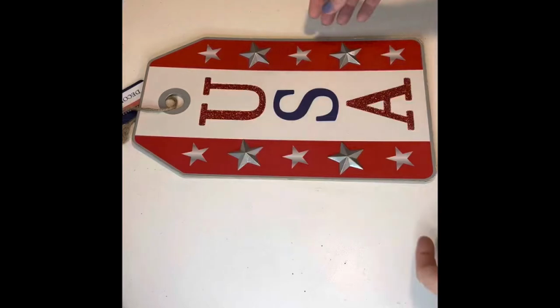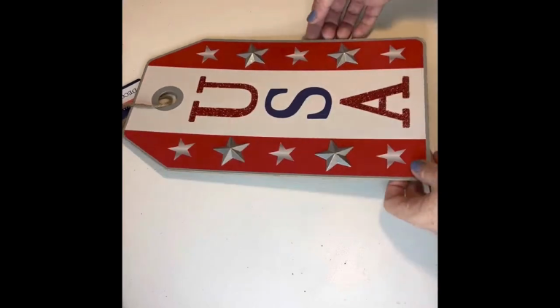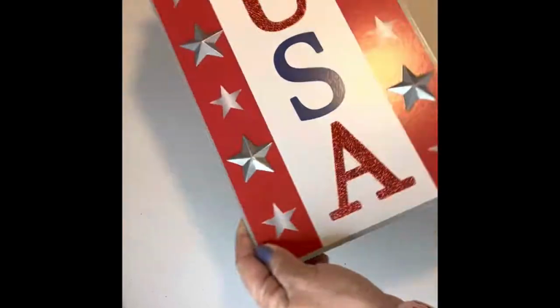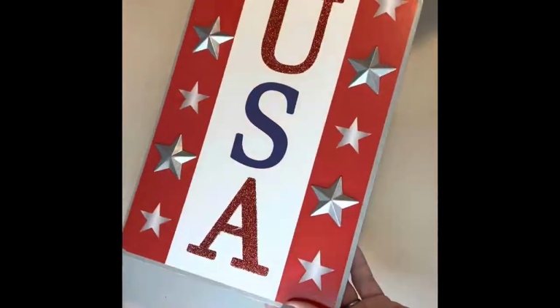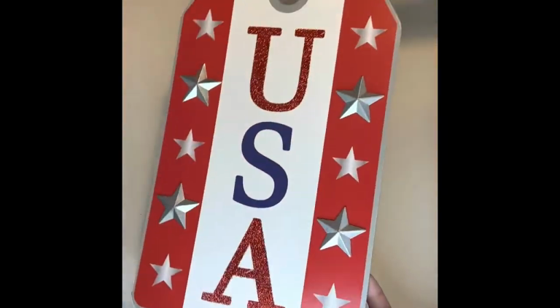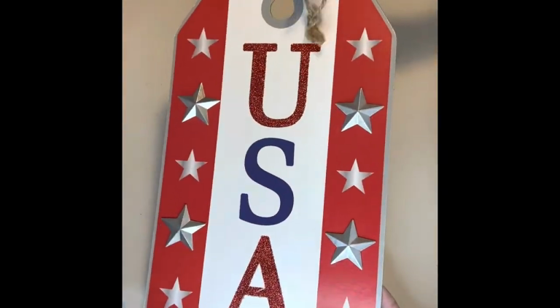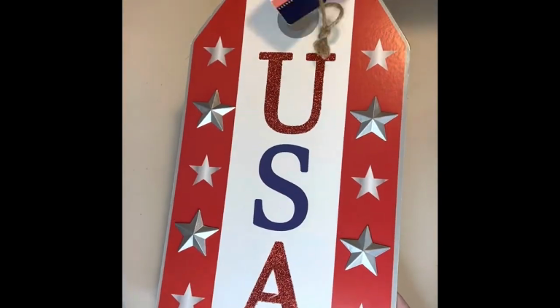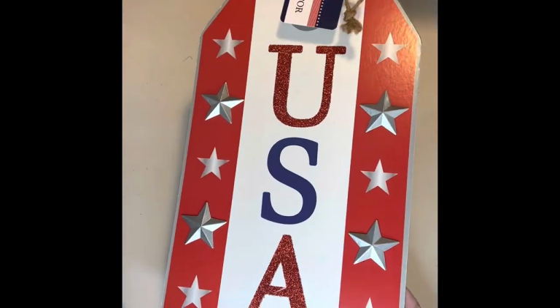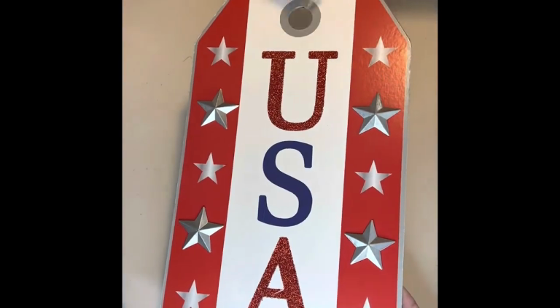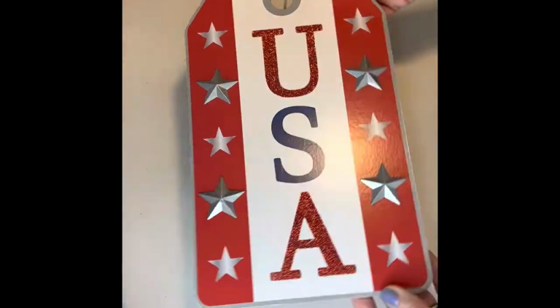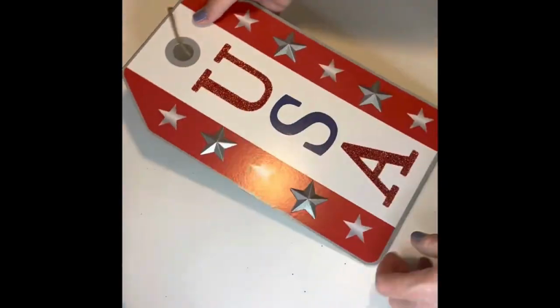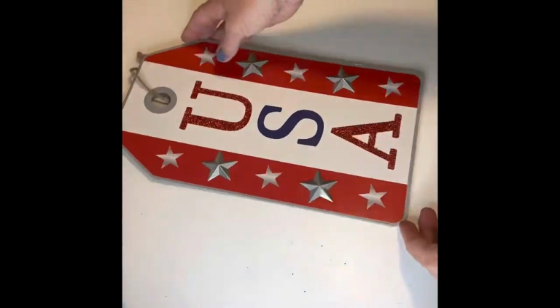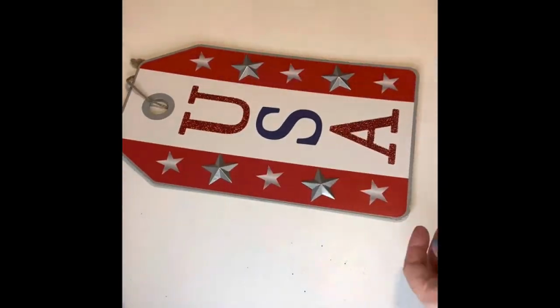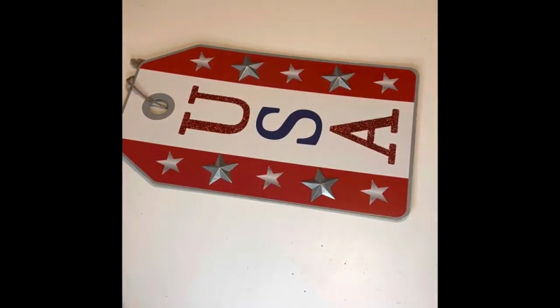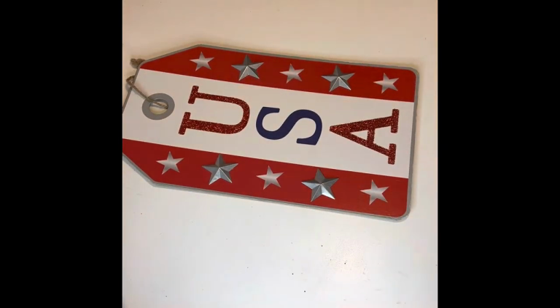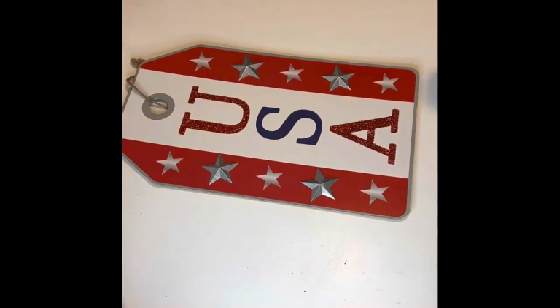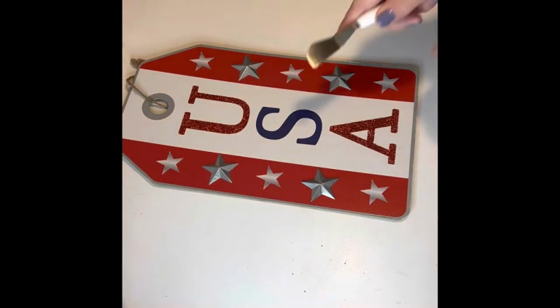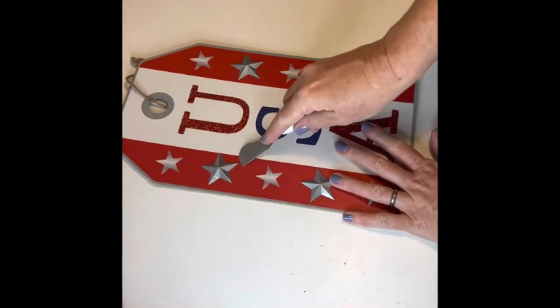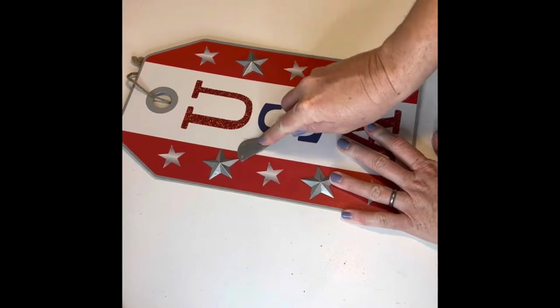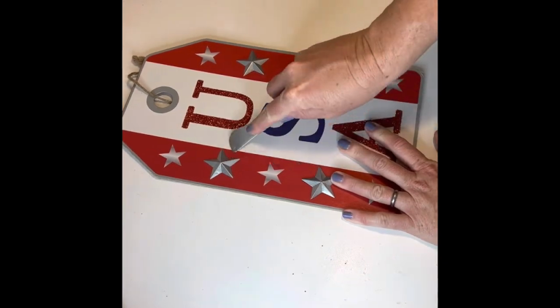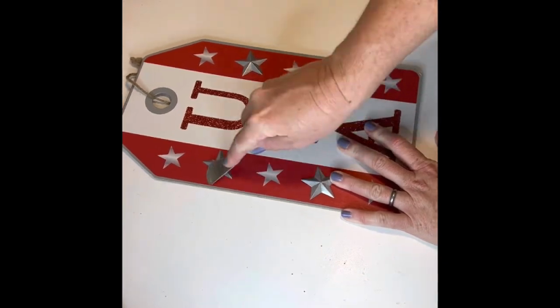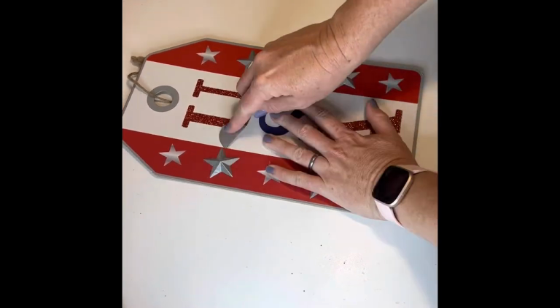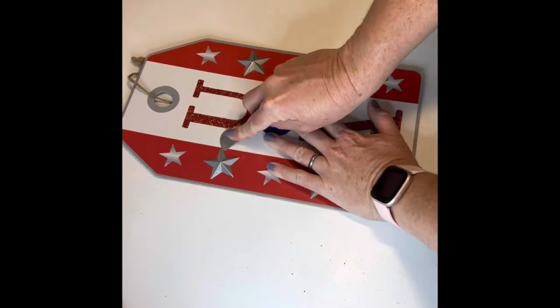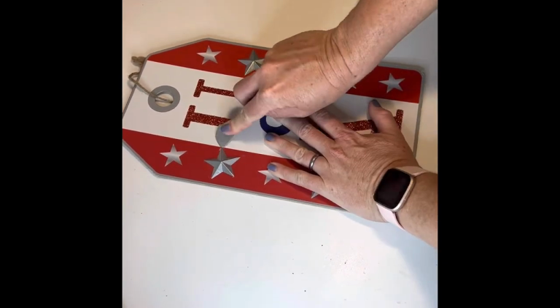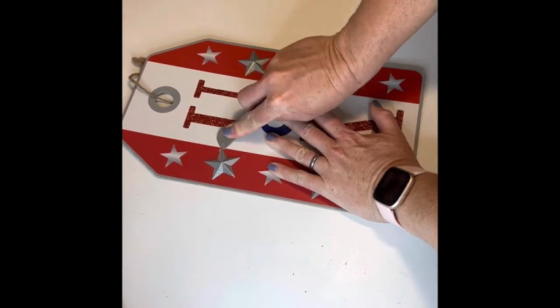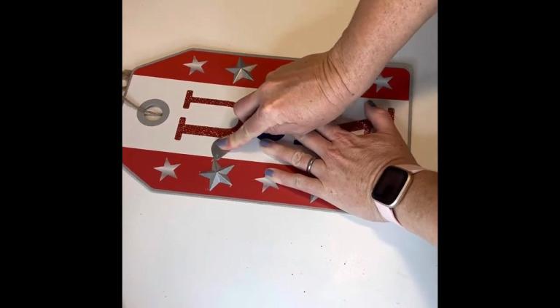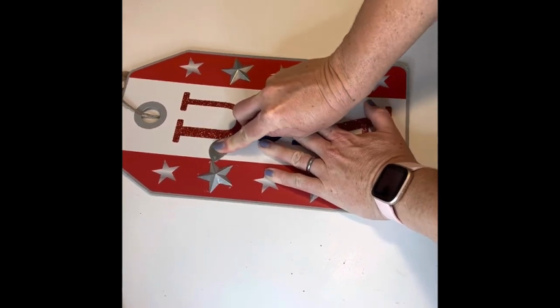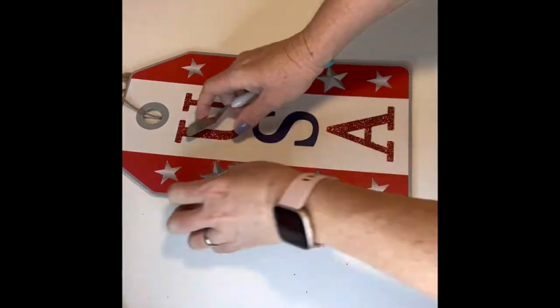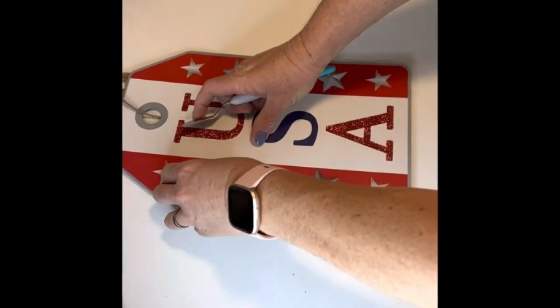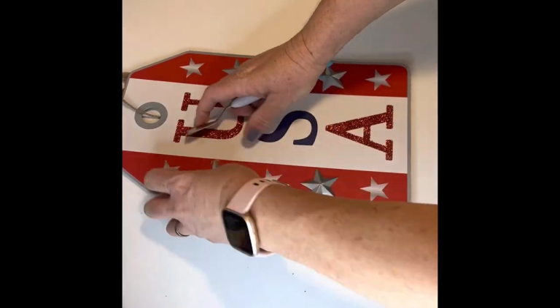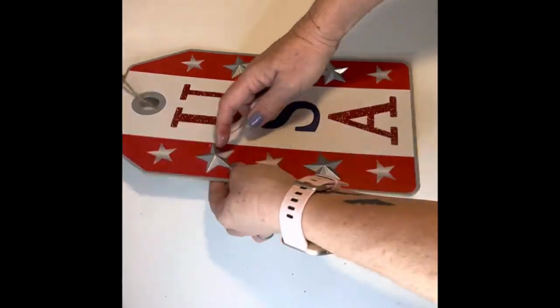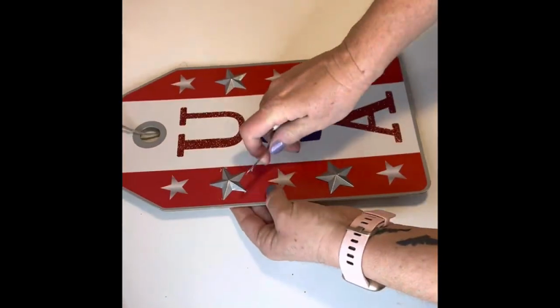Hi everyone! I got this USA tag sign from the Dollar Tree. I removed the star embellishments, the hanger, and all the paper from the front.